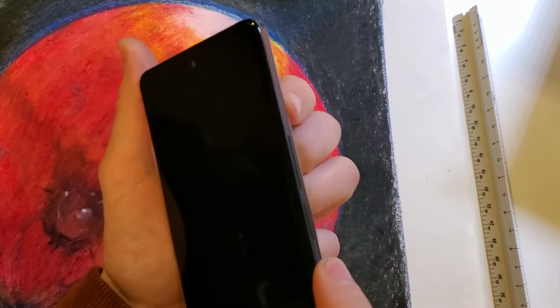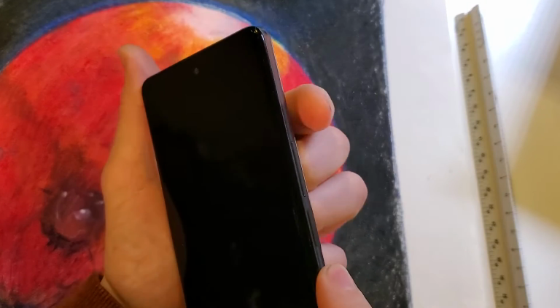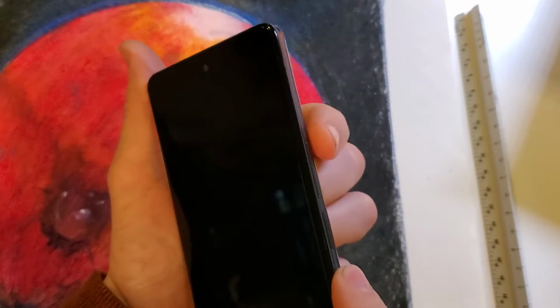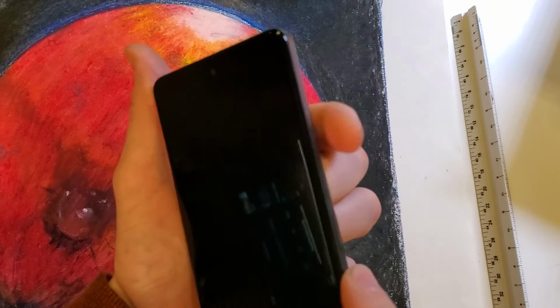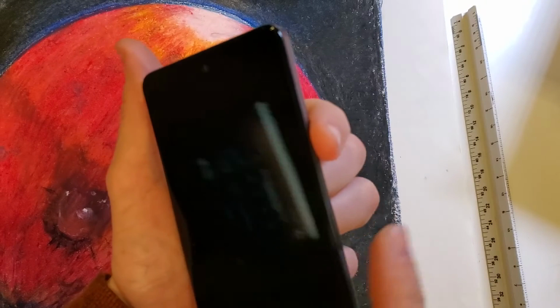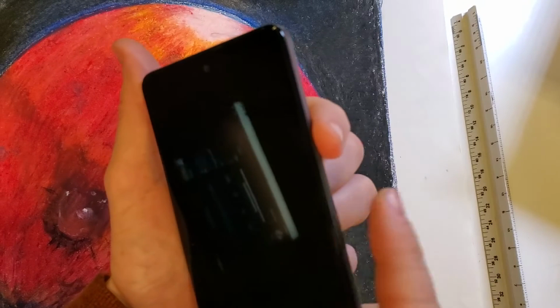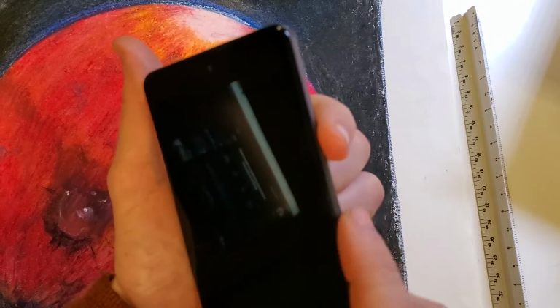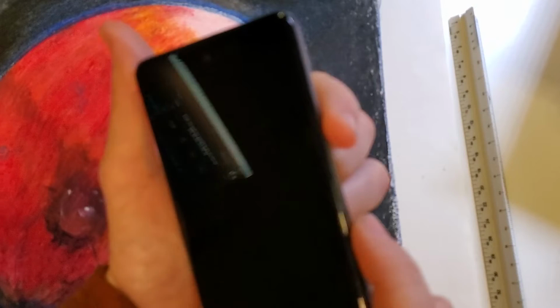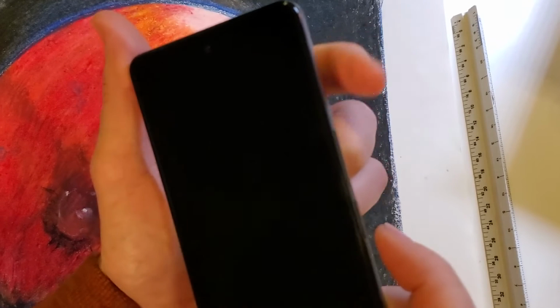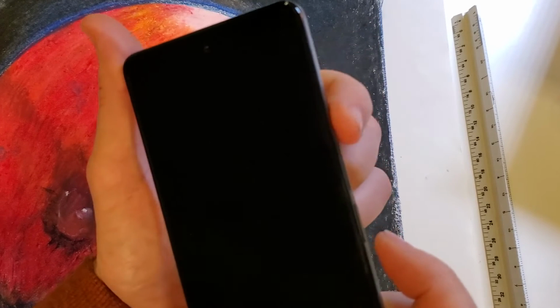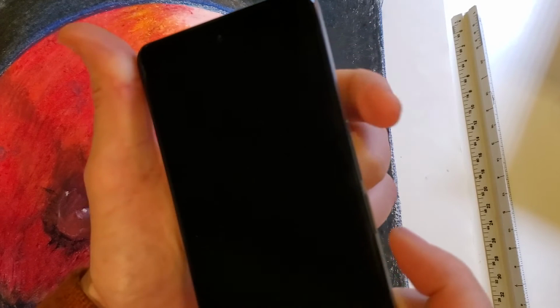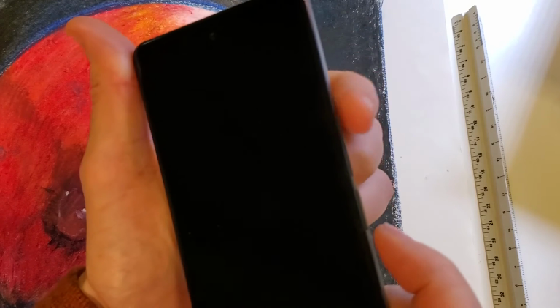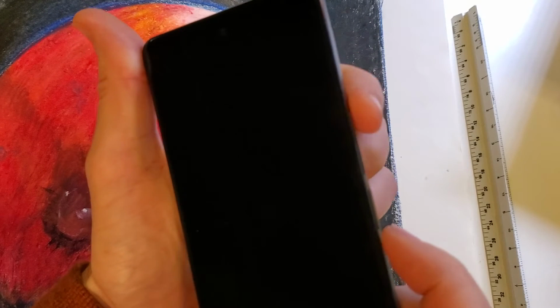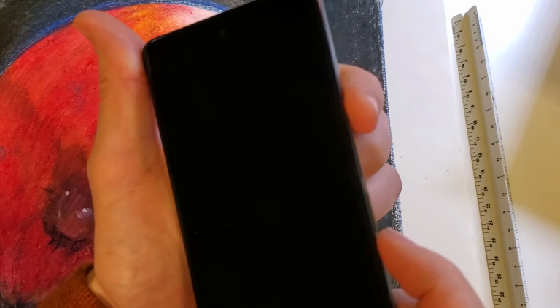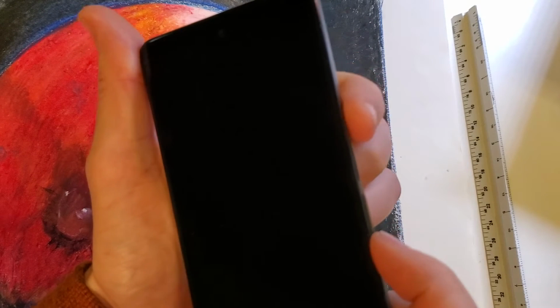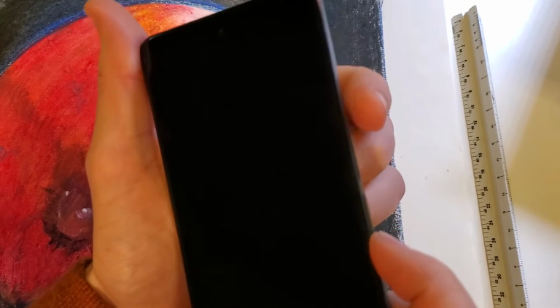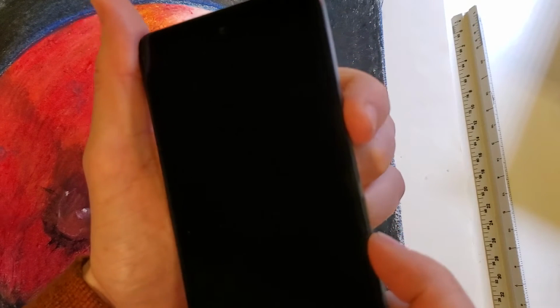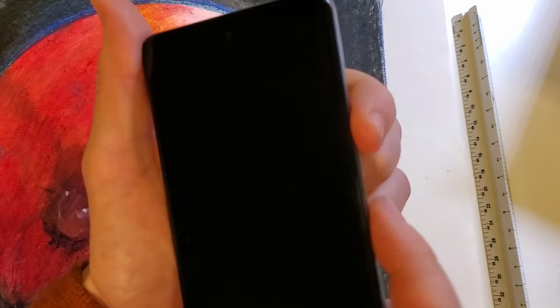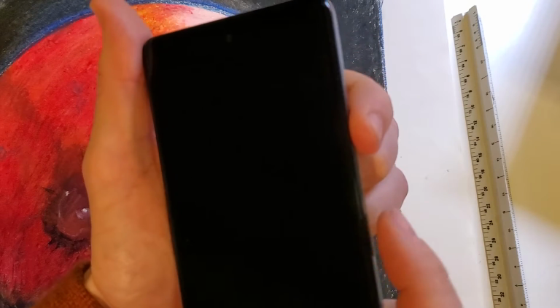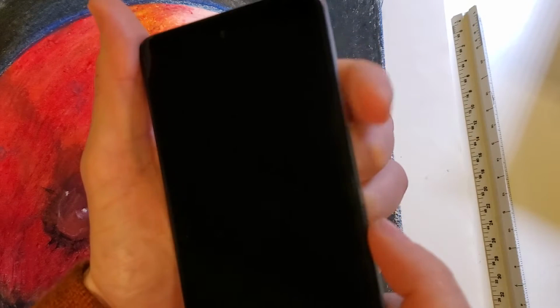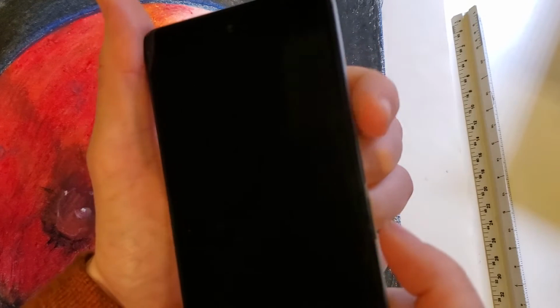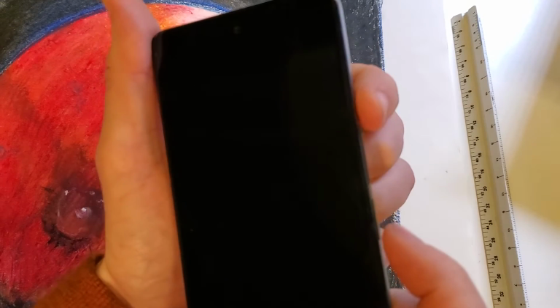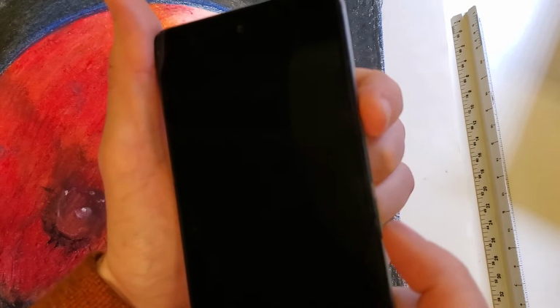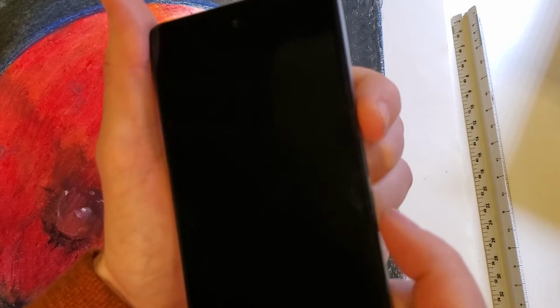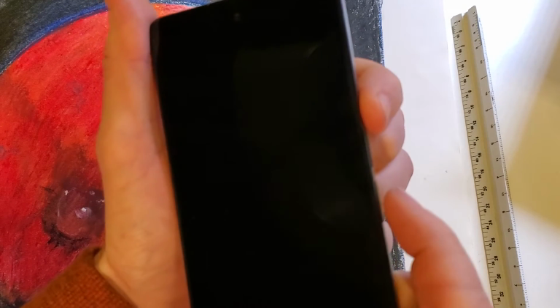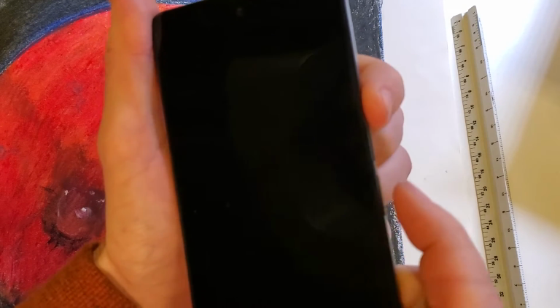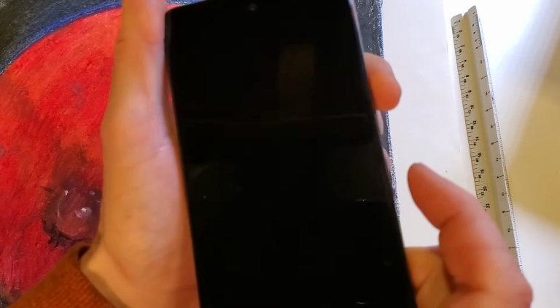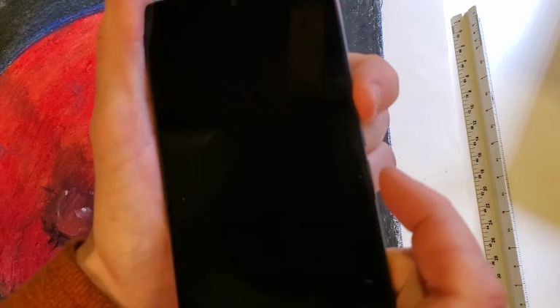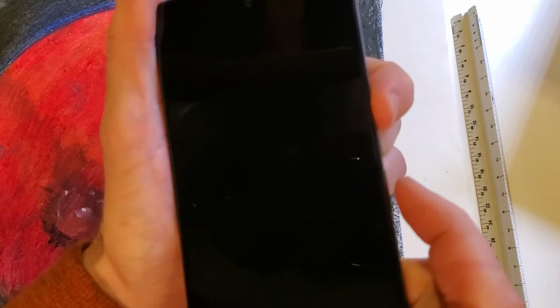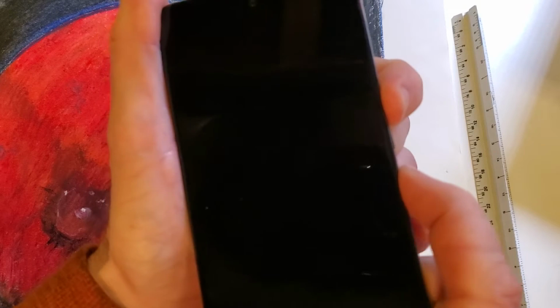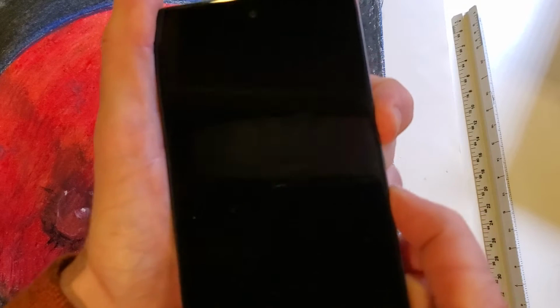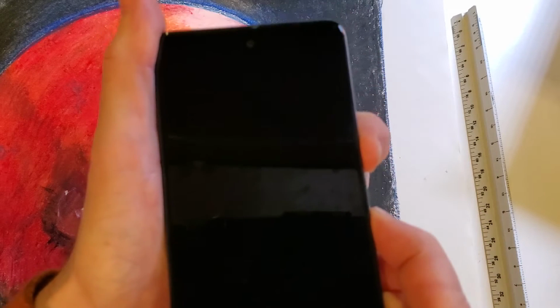We're going to hold volume up and power at the same time. Push volume up slightly before power. Here we go — volume up and power.